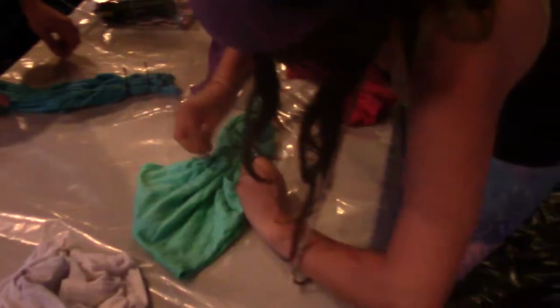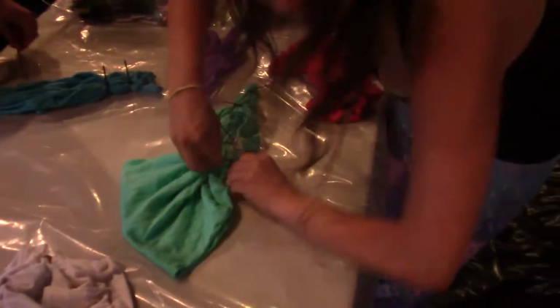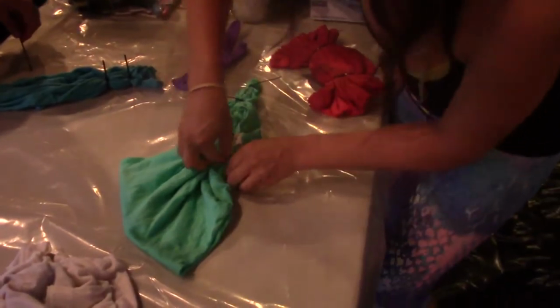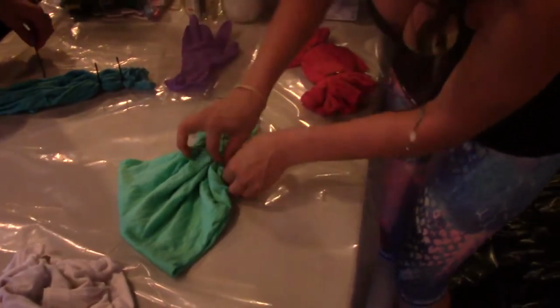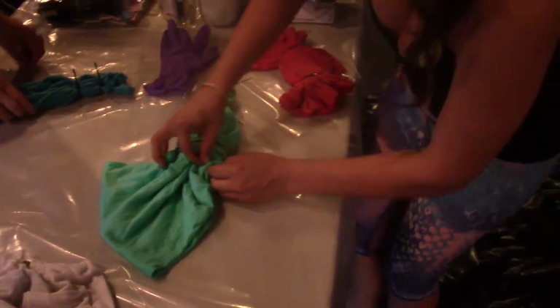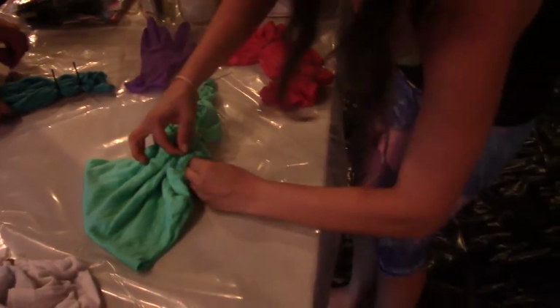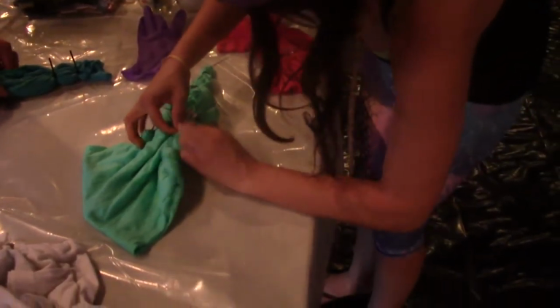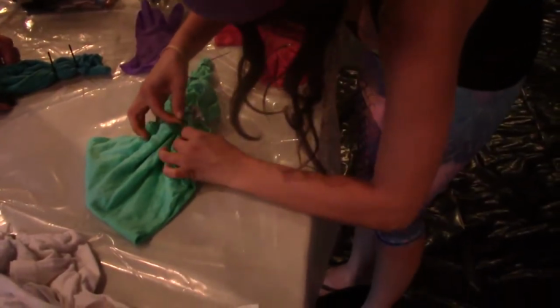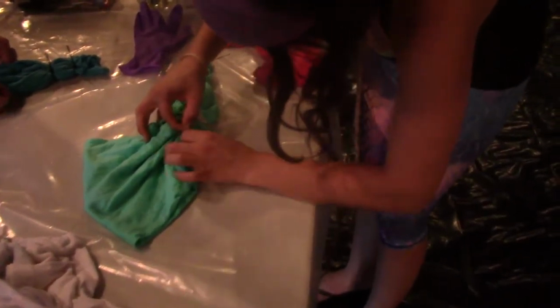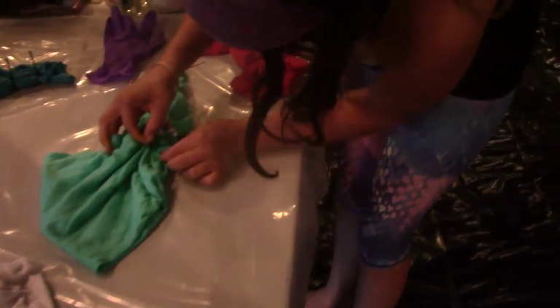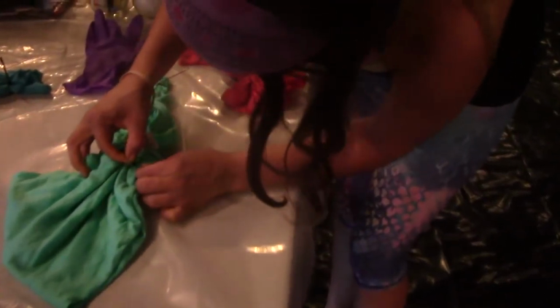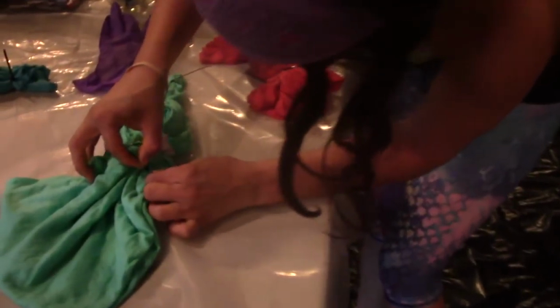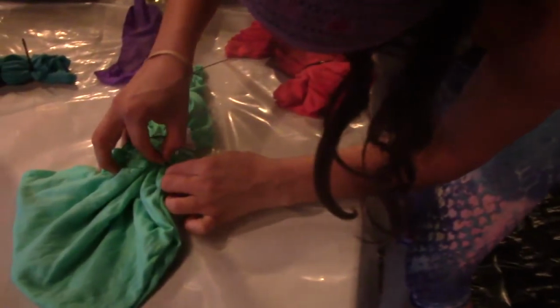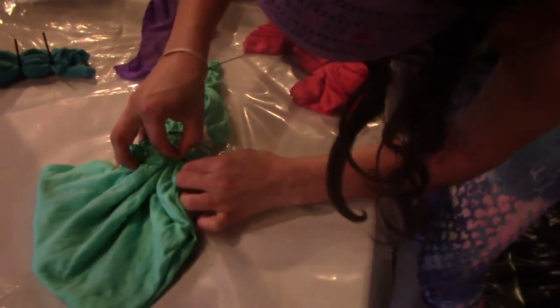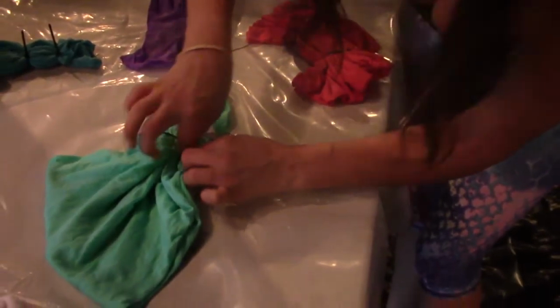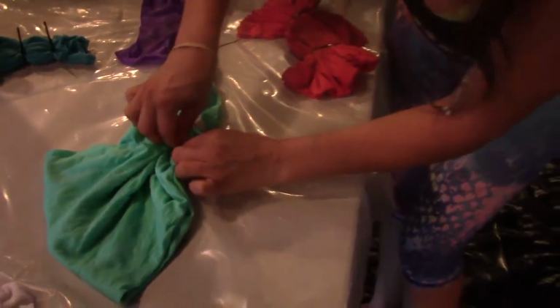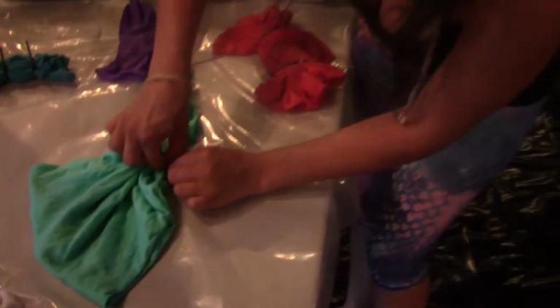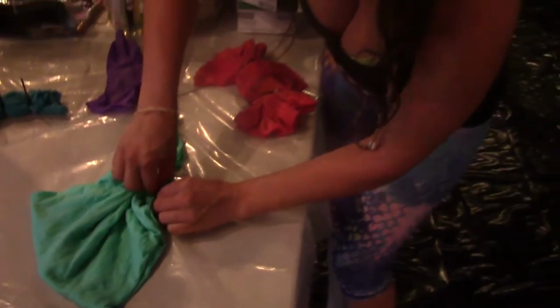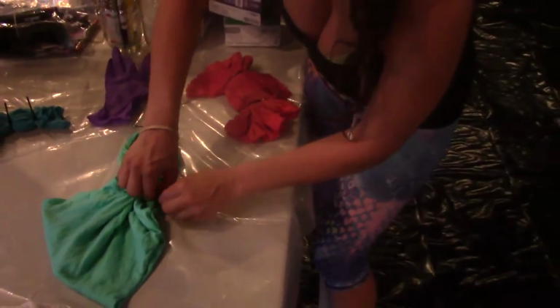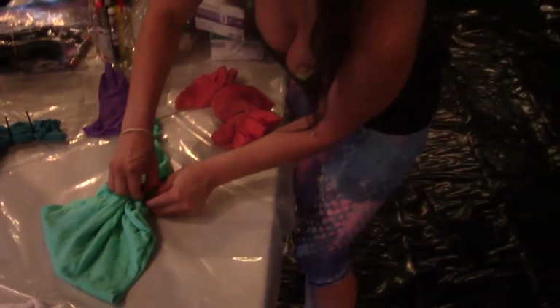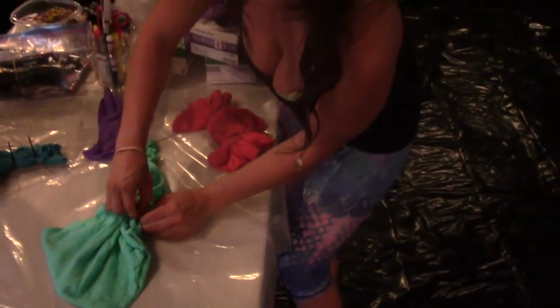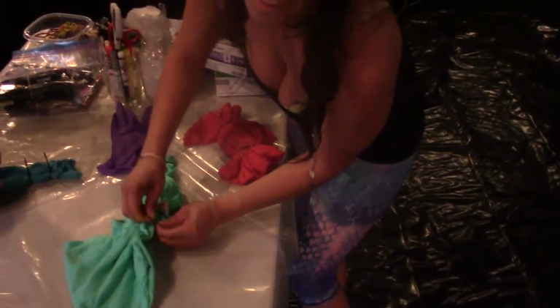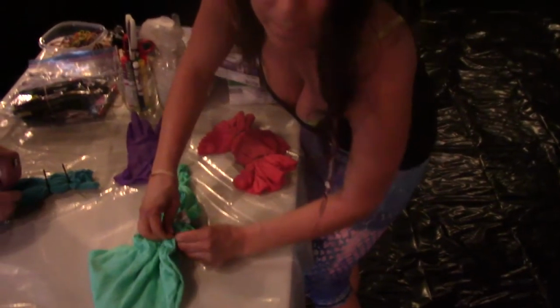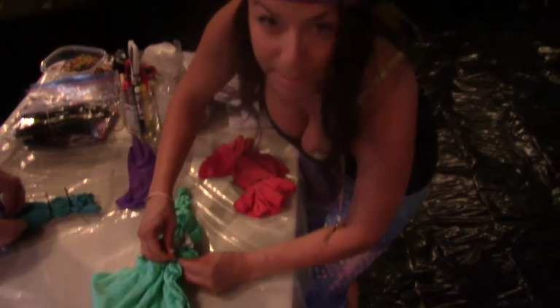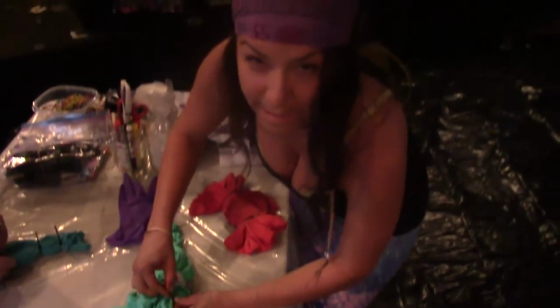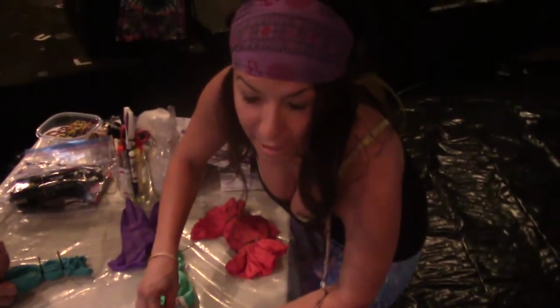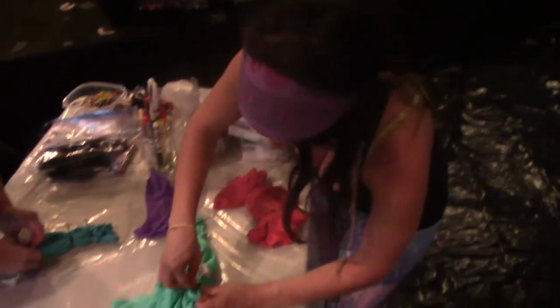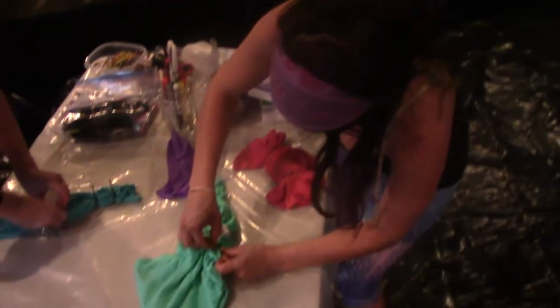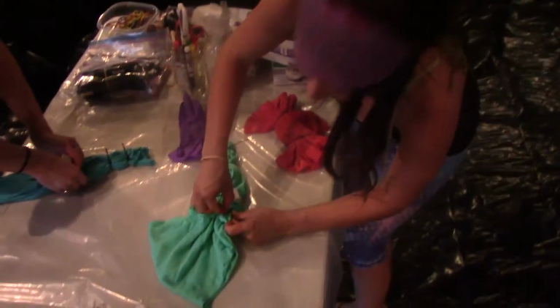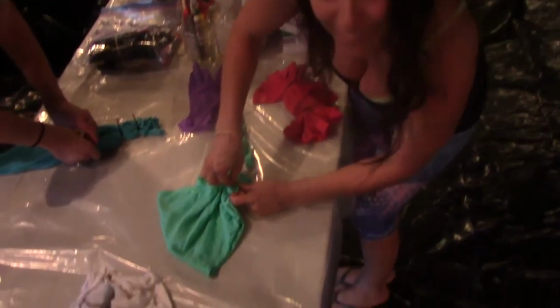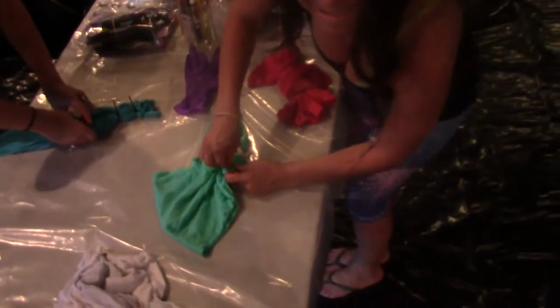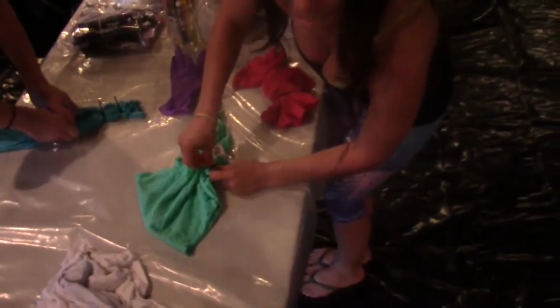We're going to be linking this up in half an hour. This is a workshop on how to tie-dye. My name is Stephanie. I'm with Bohemian Boateng Project, and we're at Winston's.